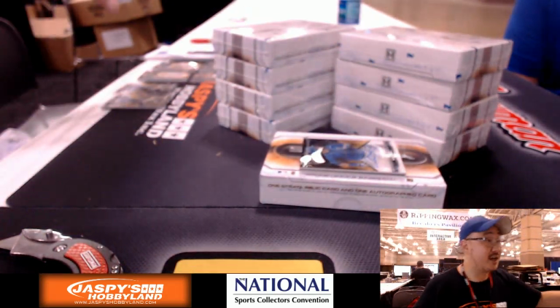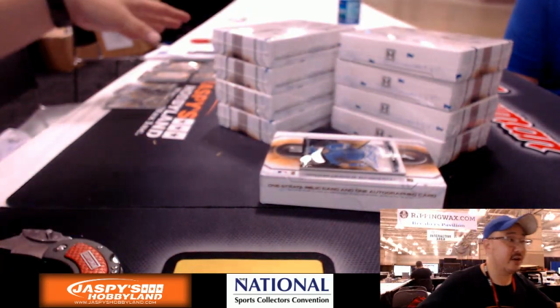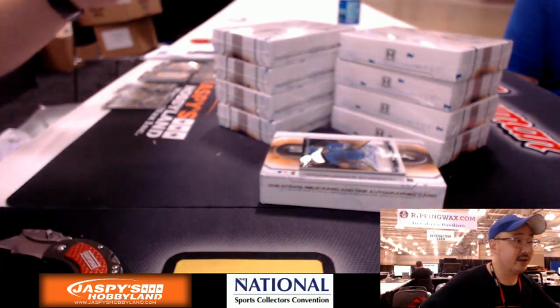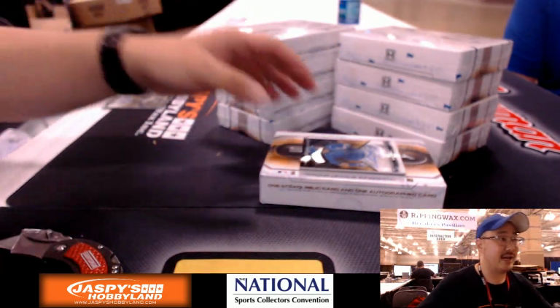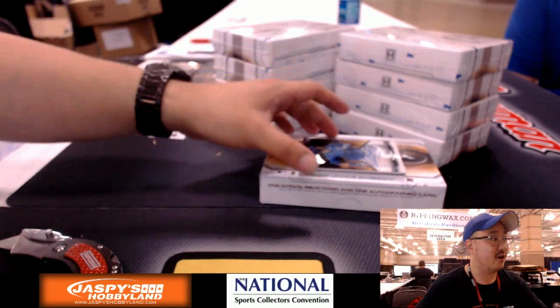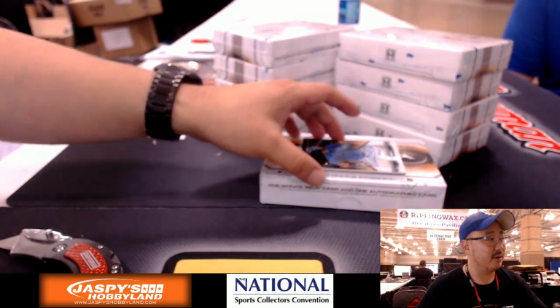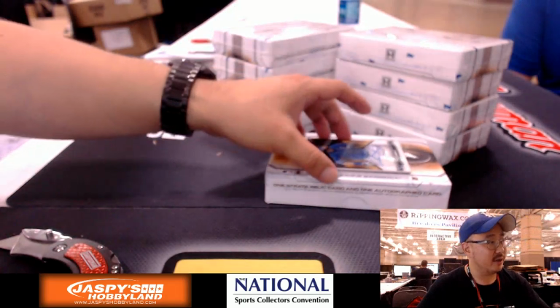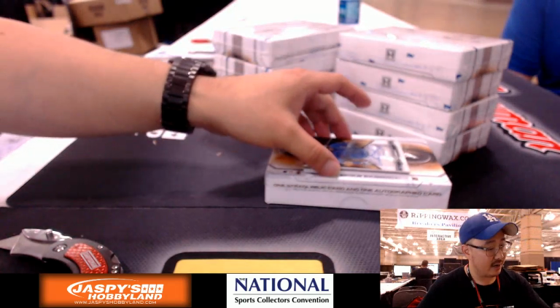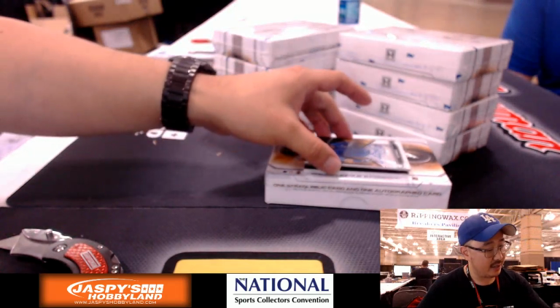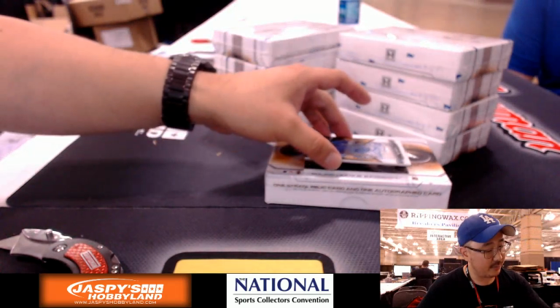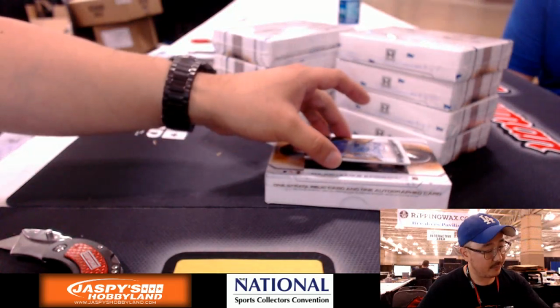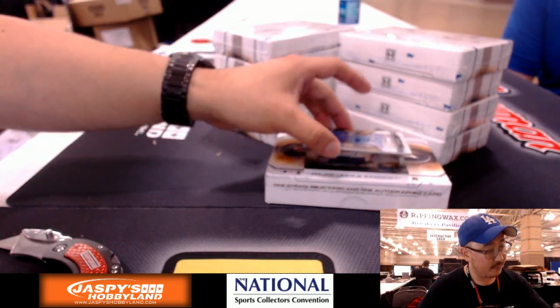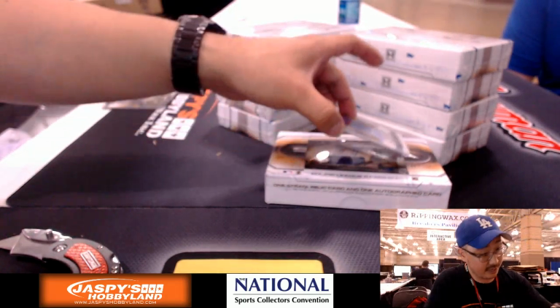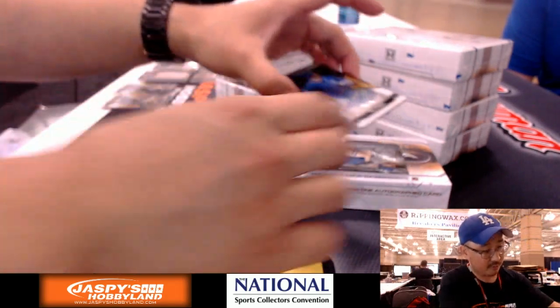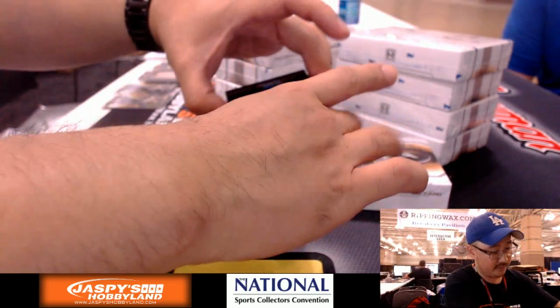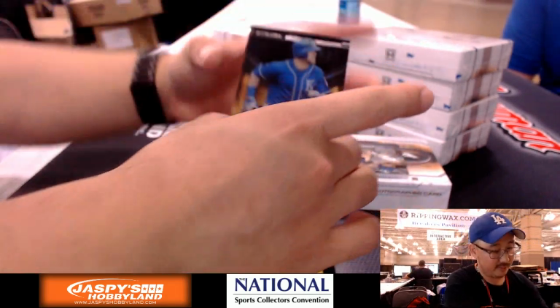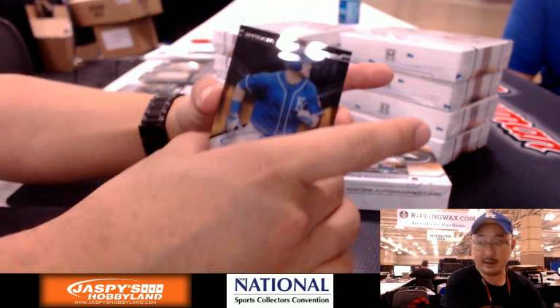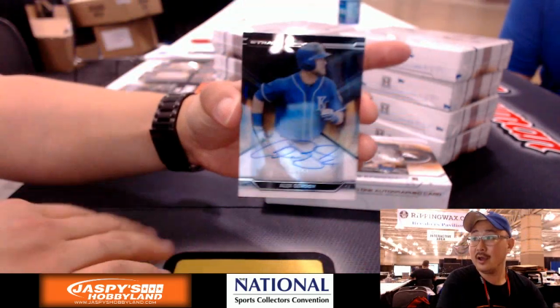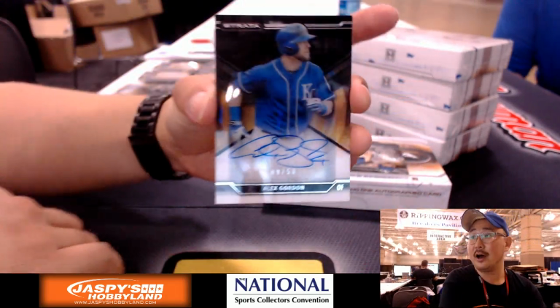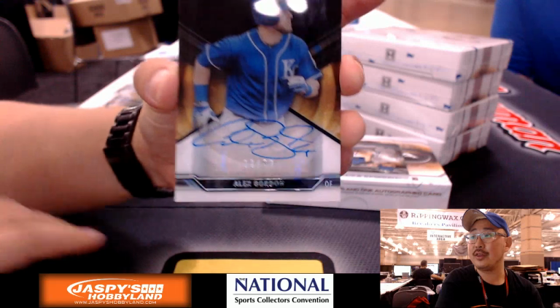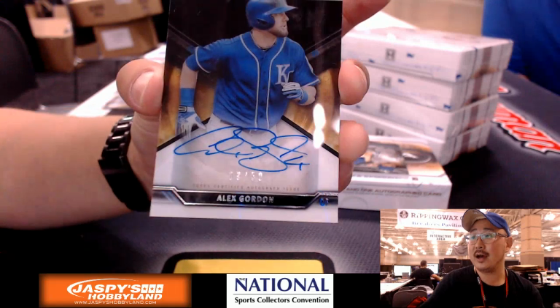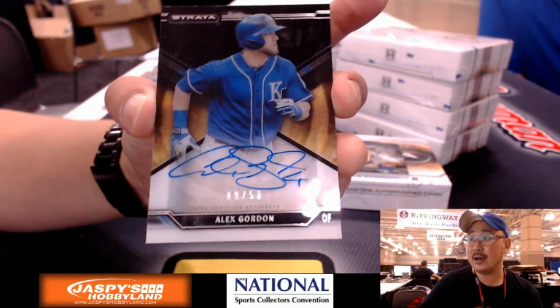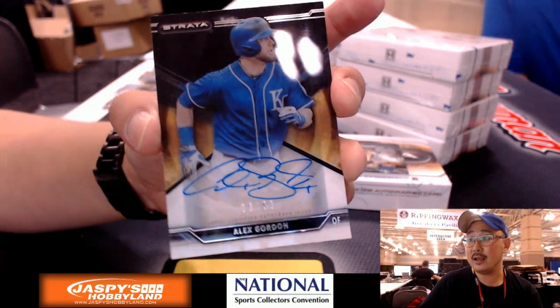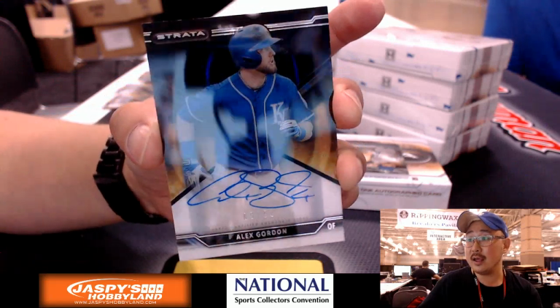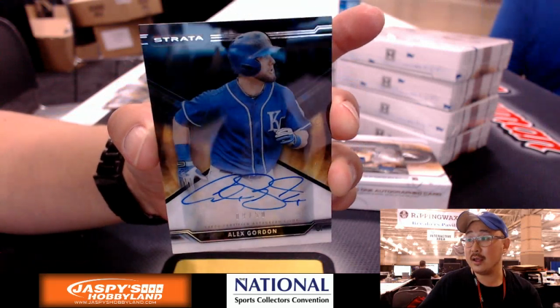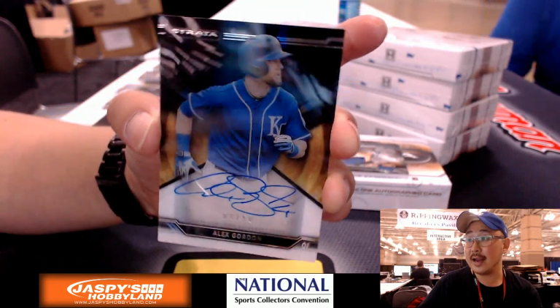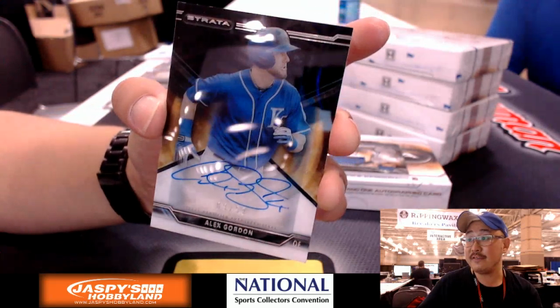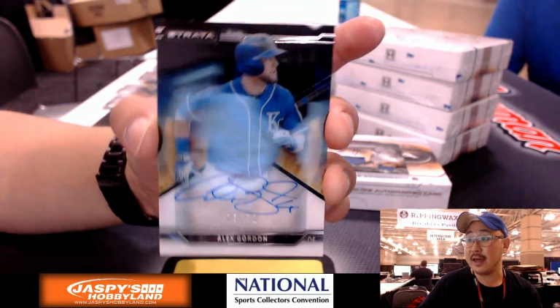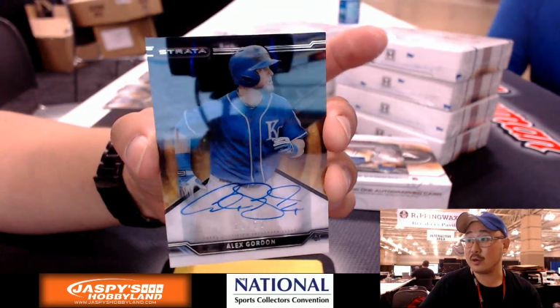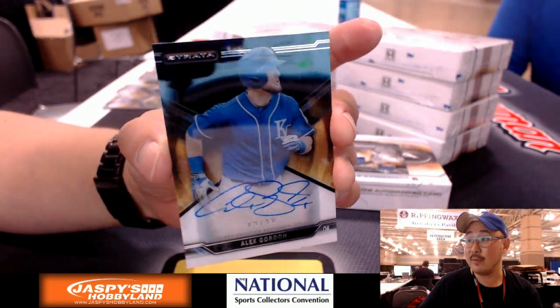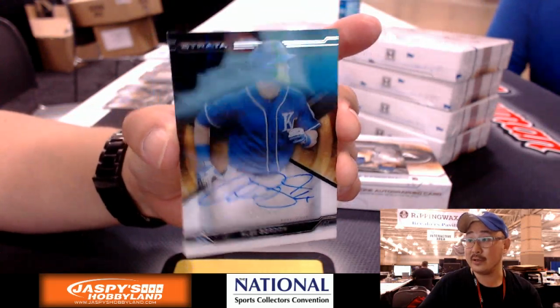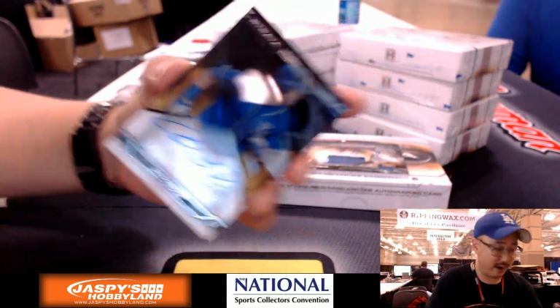Strata started and kicked it off last fall when we were doing all the Strata. There's an Alex Gordon for you too, by the way, Megan — 9 out of 50 on that Alex Gordon for Megan, who's sitting right here. We'll get that sleeved up for you later.